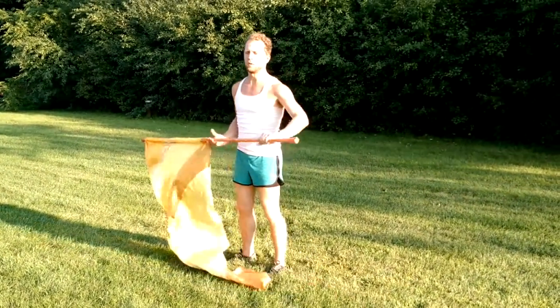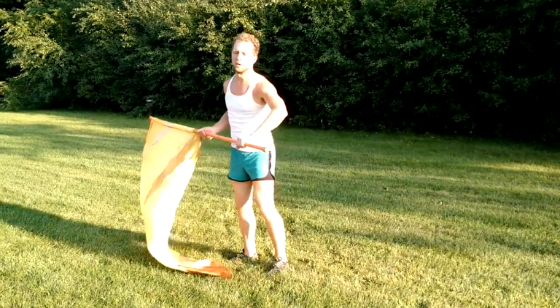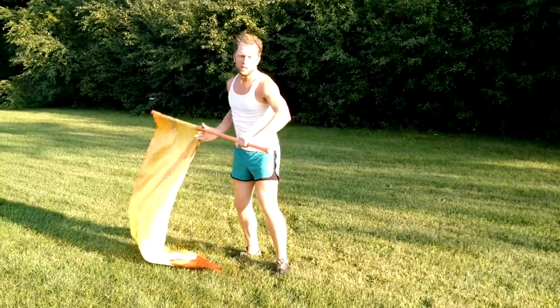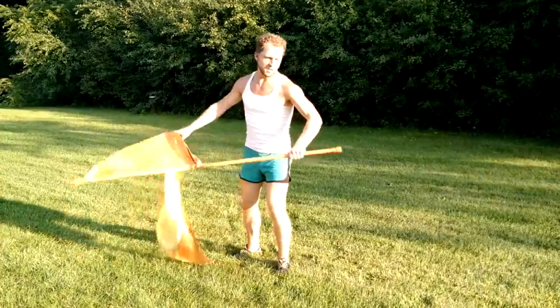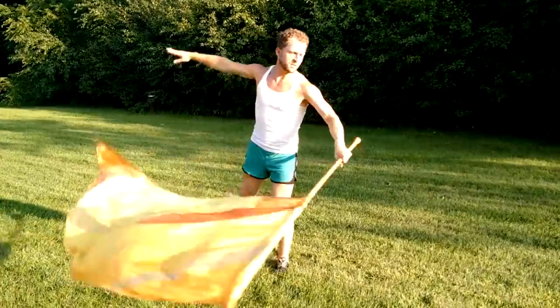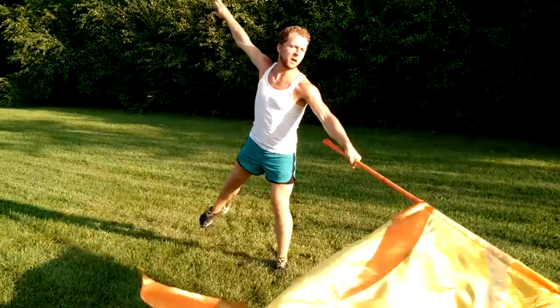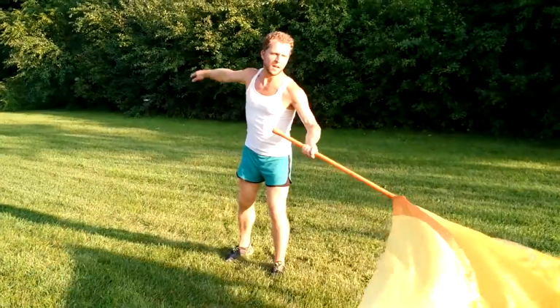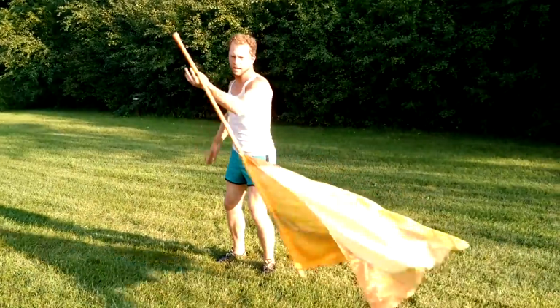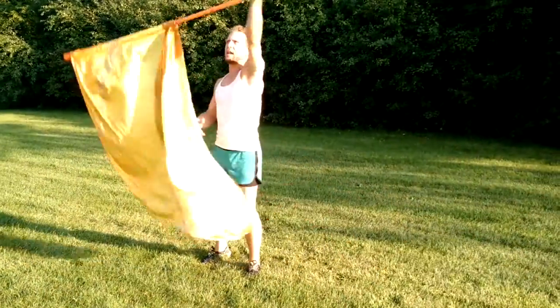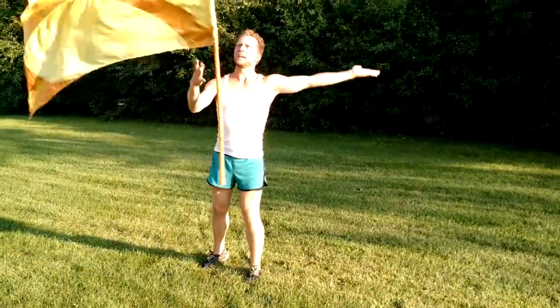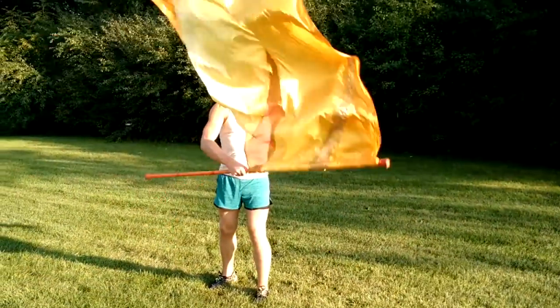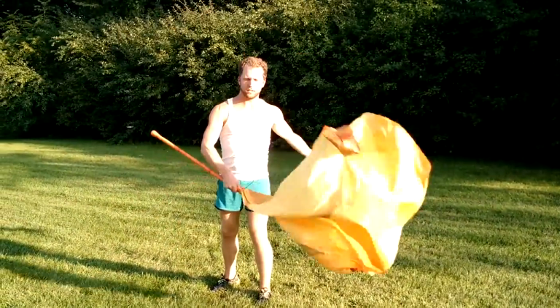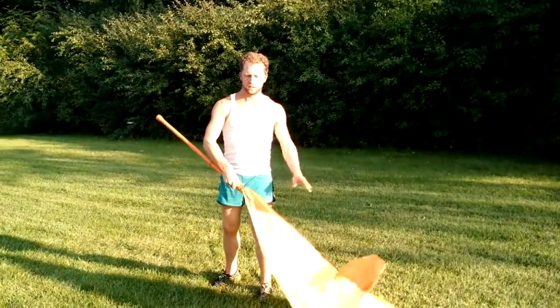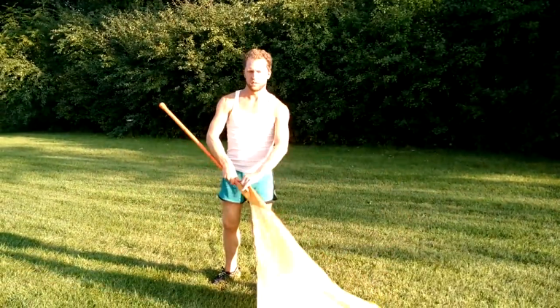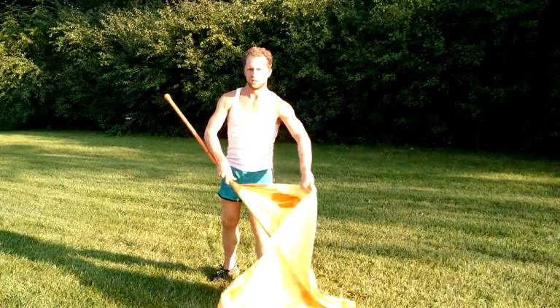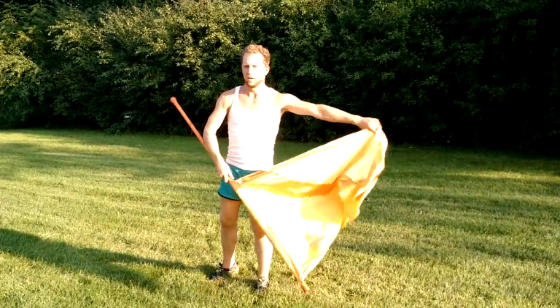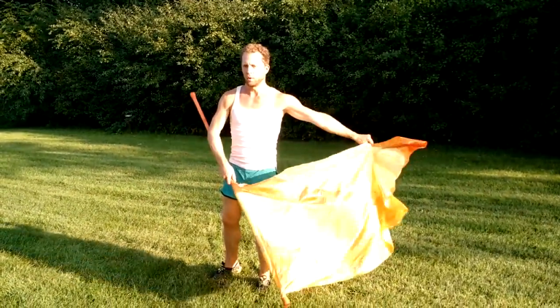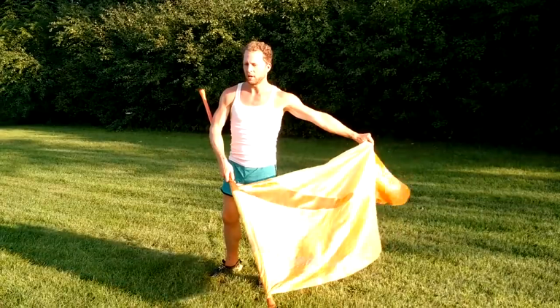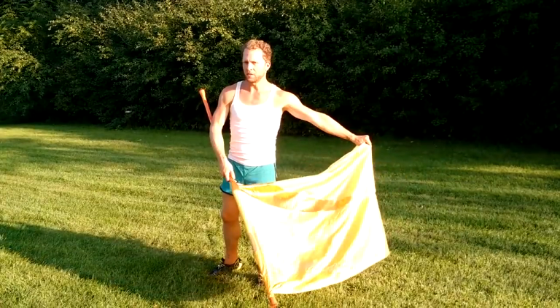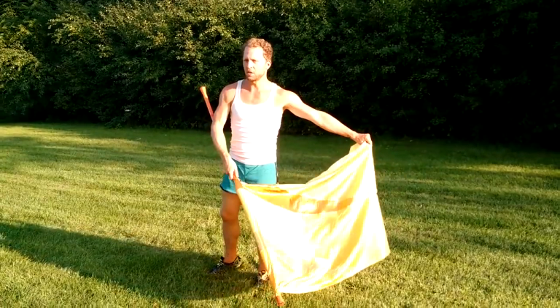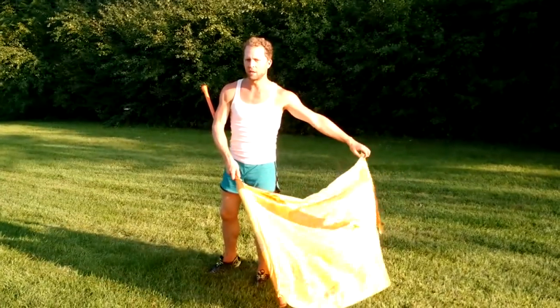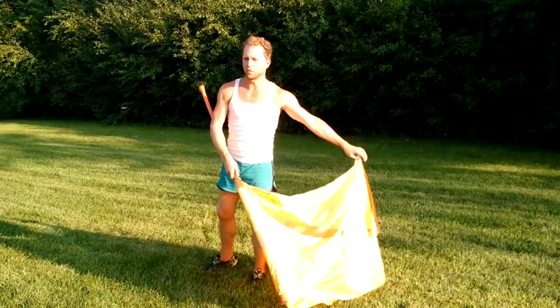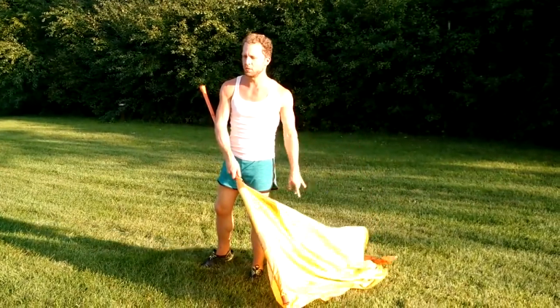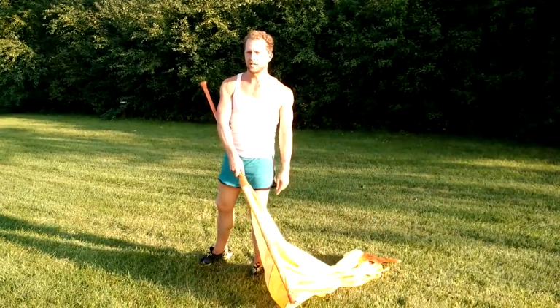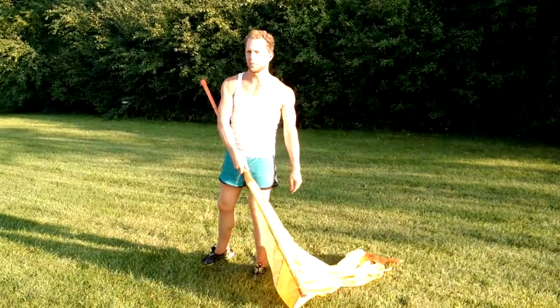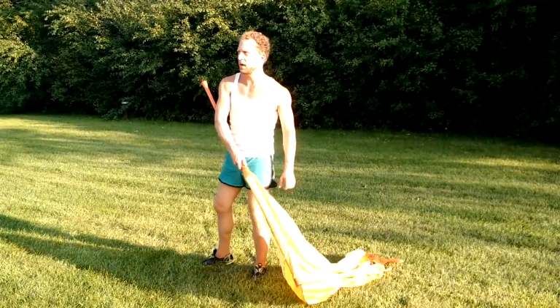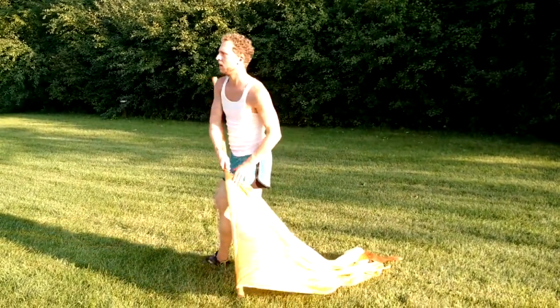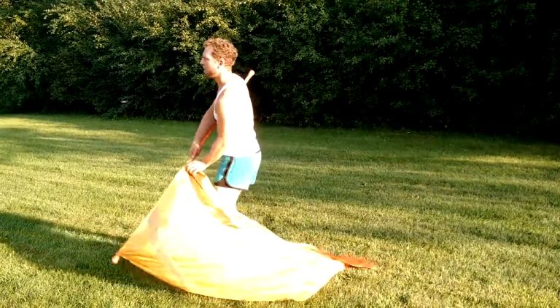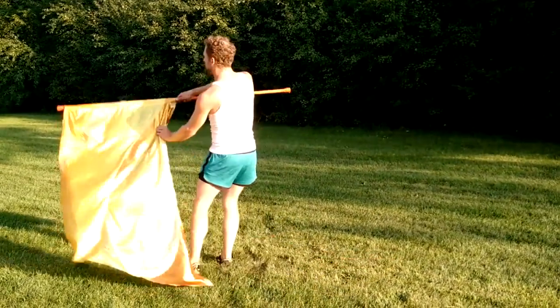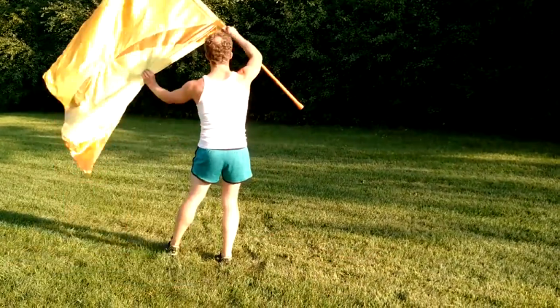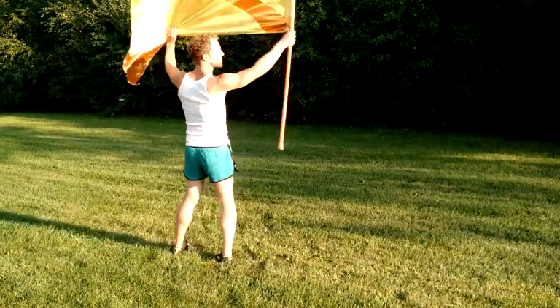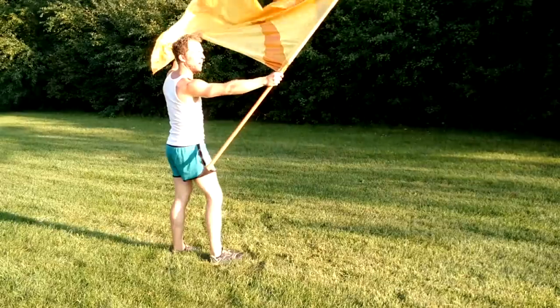So: 6, 7, 8, 9, 10, pulling on the silk on 11 and 12. So 9, 10 is the re-grab. And then 11, 12.